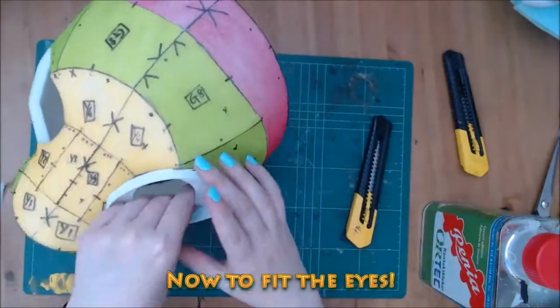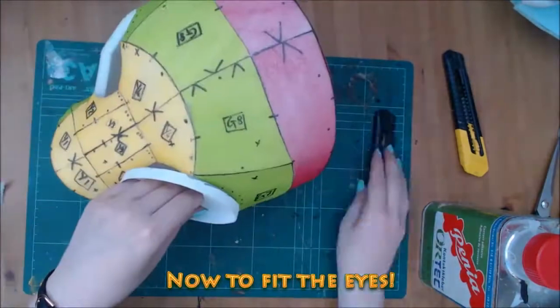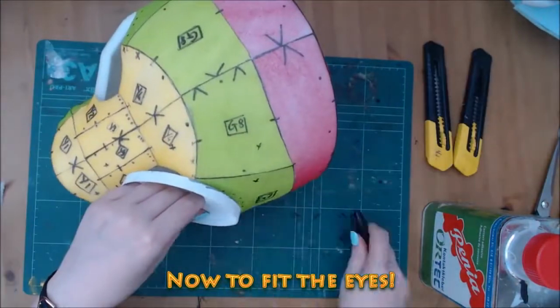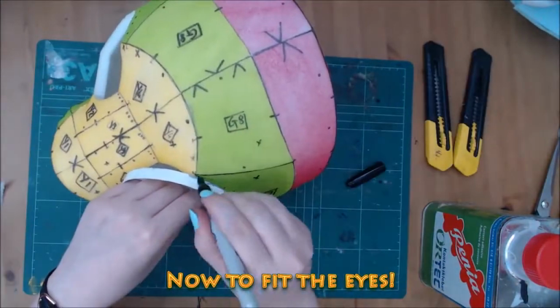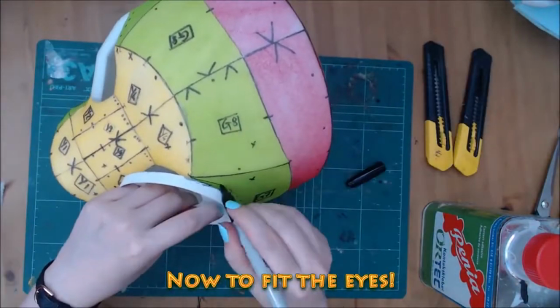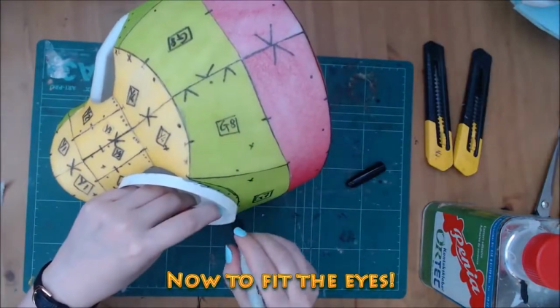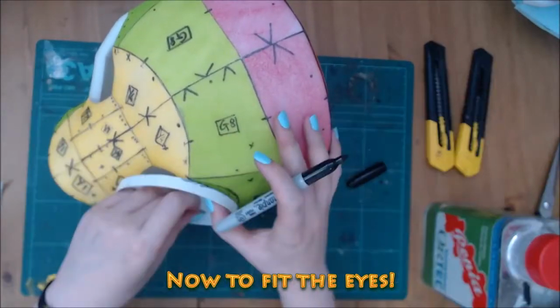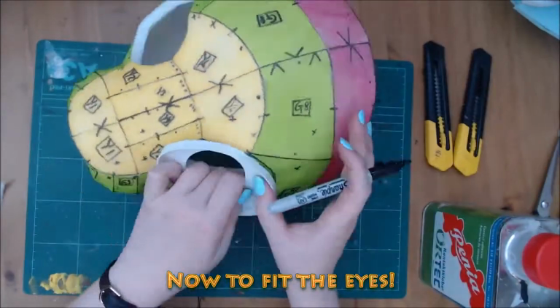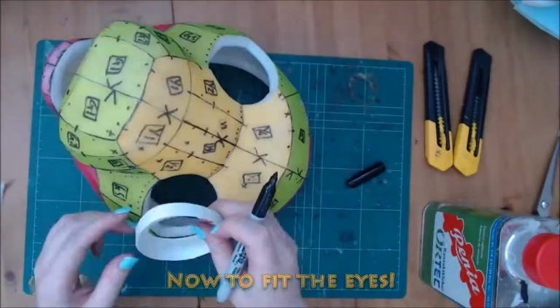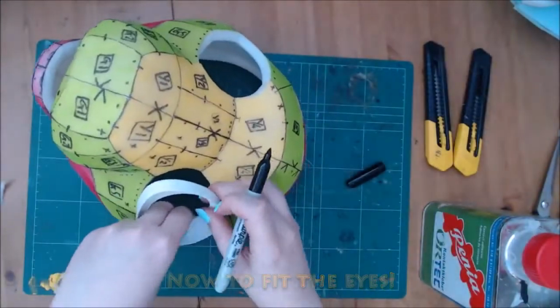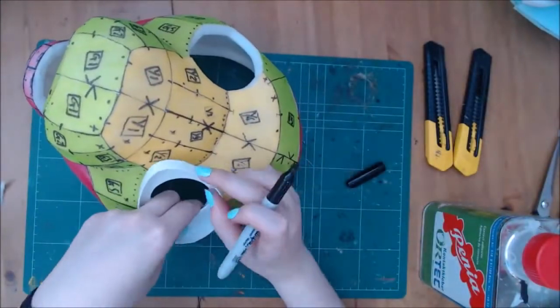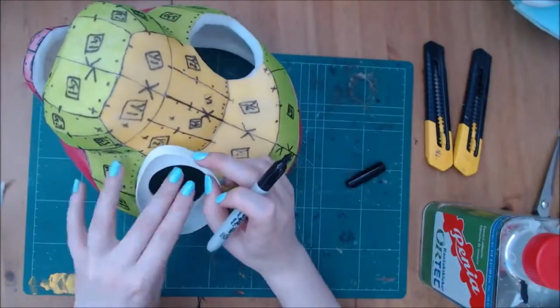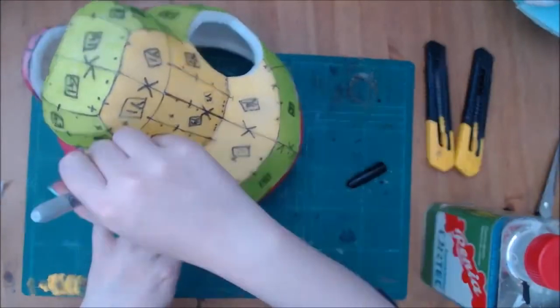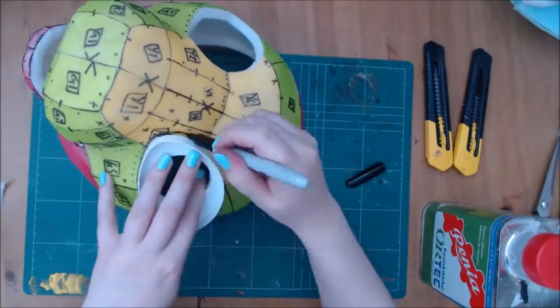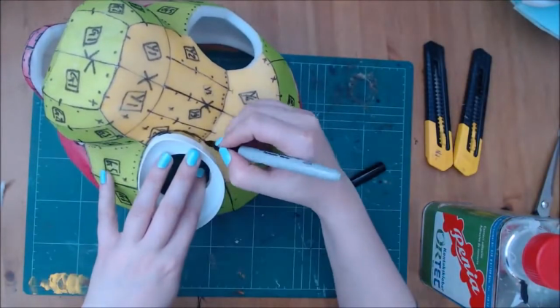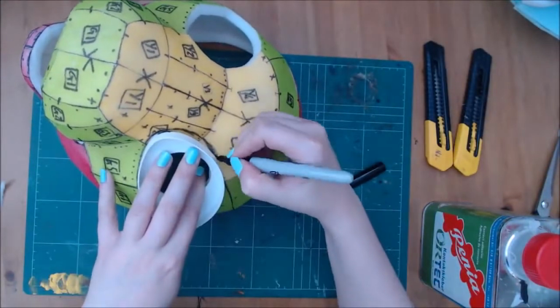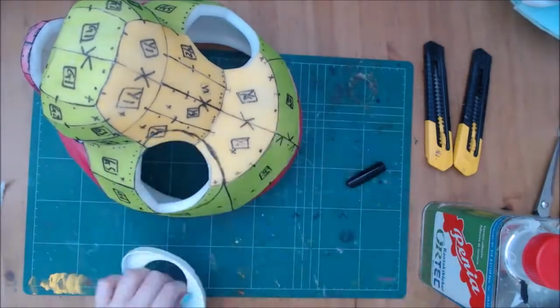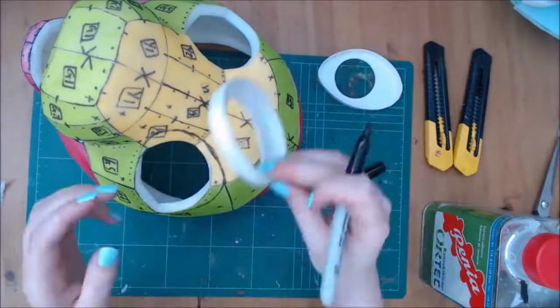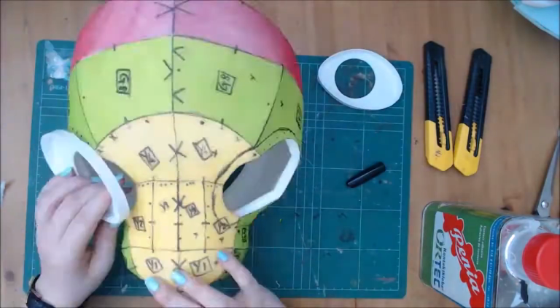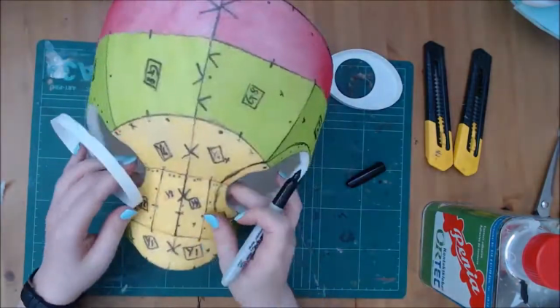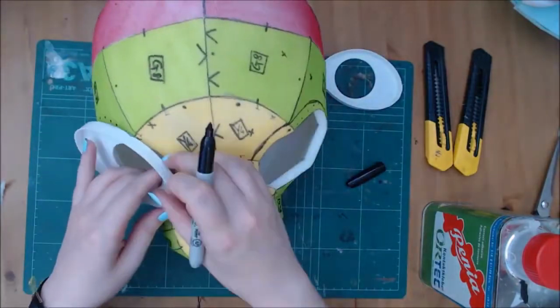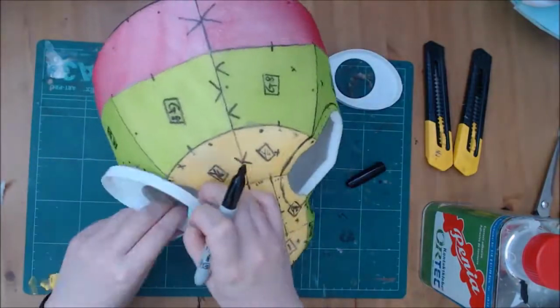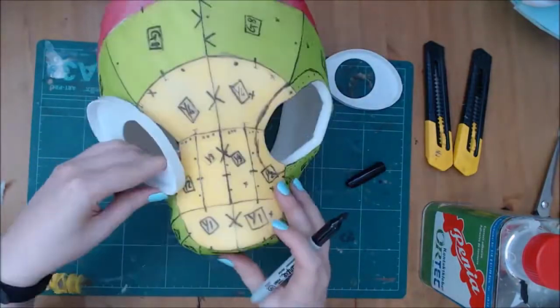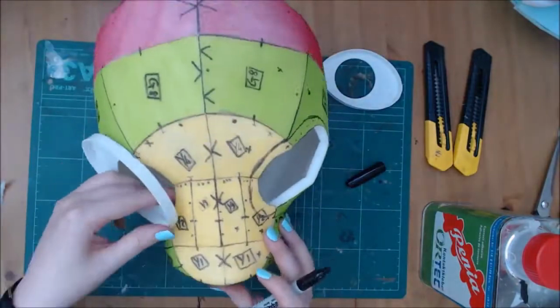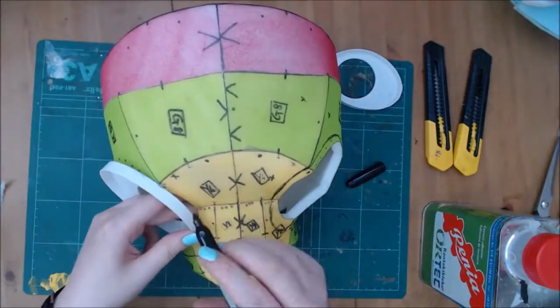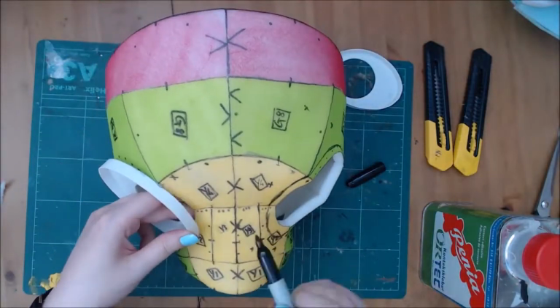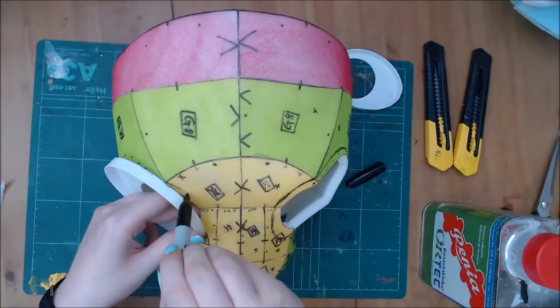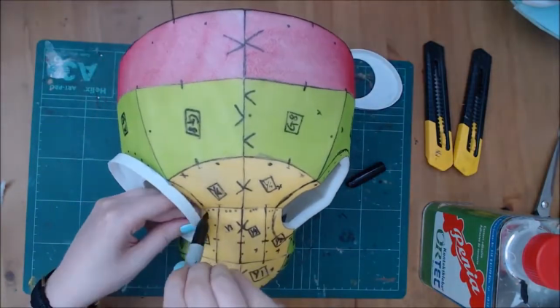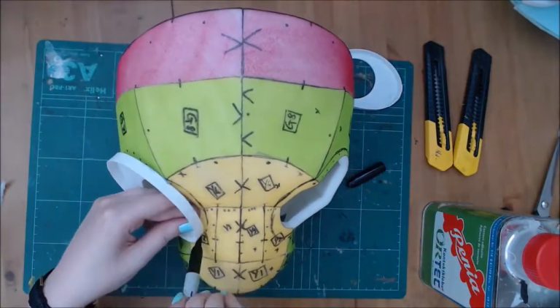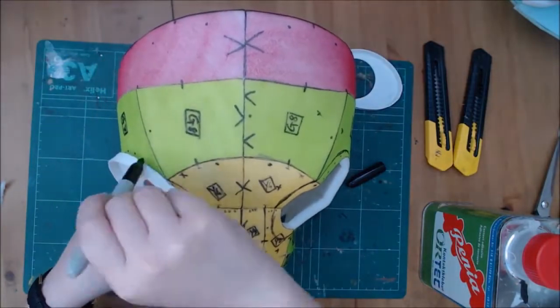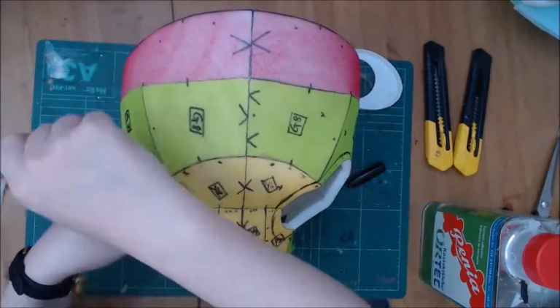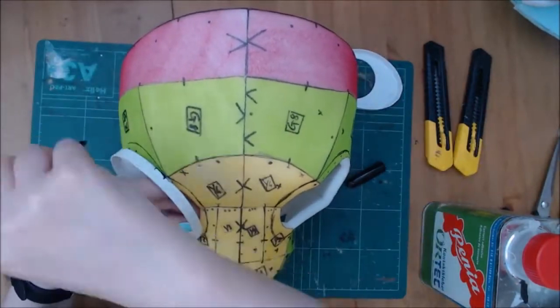When cutting out the eyes, you will likely need to cut into the nose bridge too. Remember, eyelids go over the top as well, so that will affect the final look.